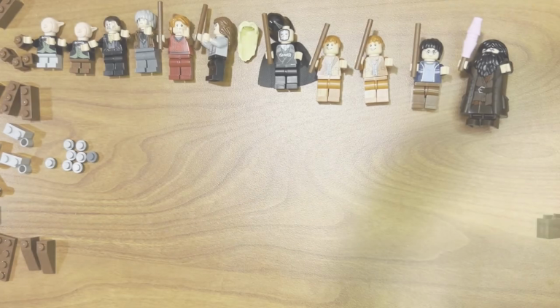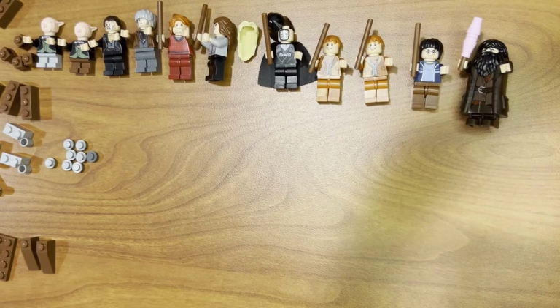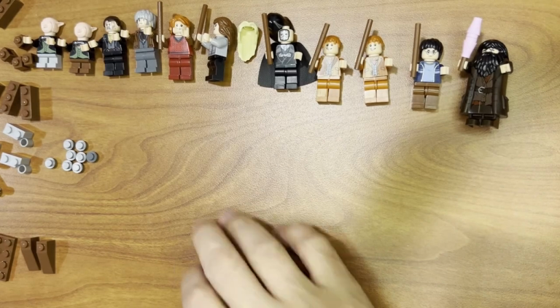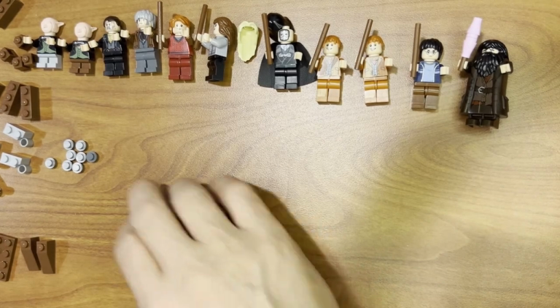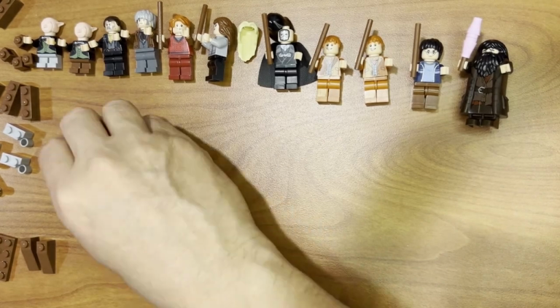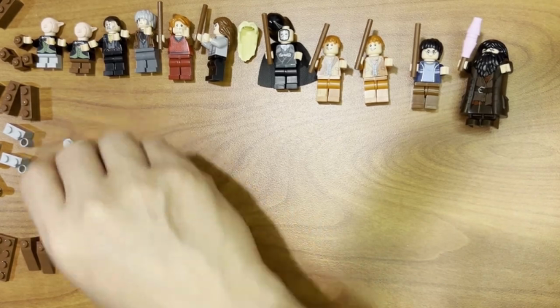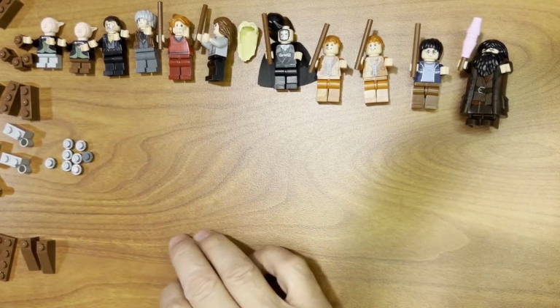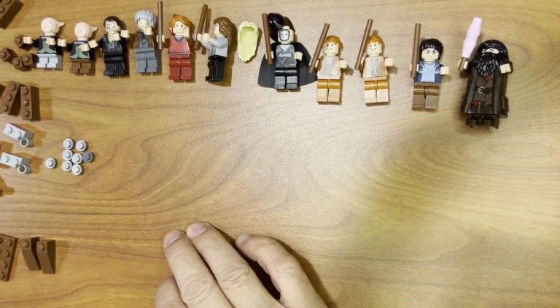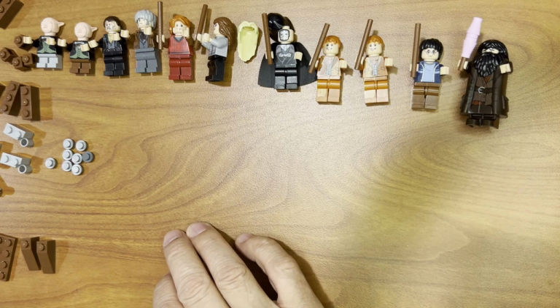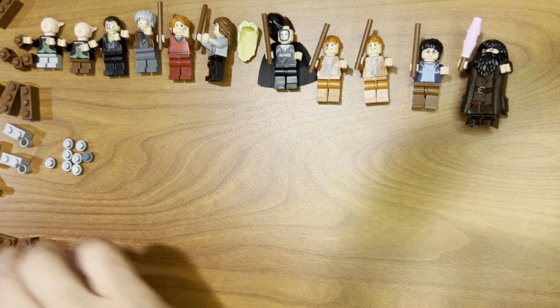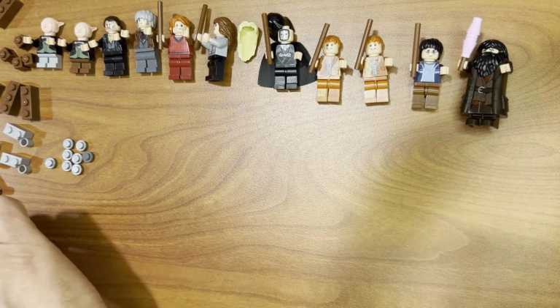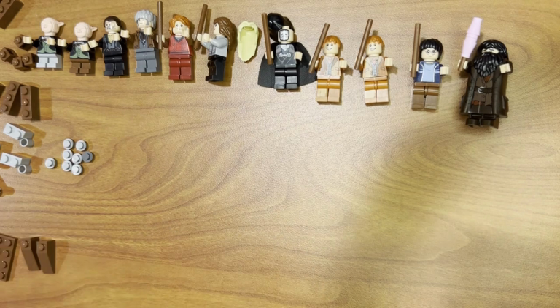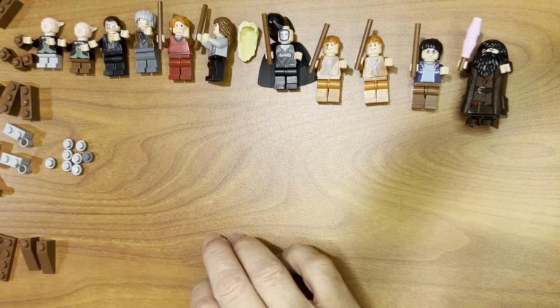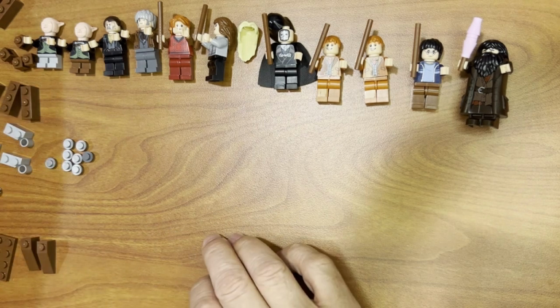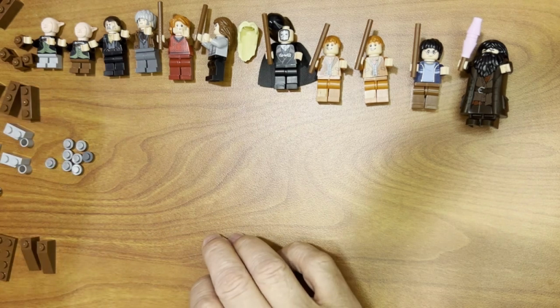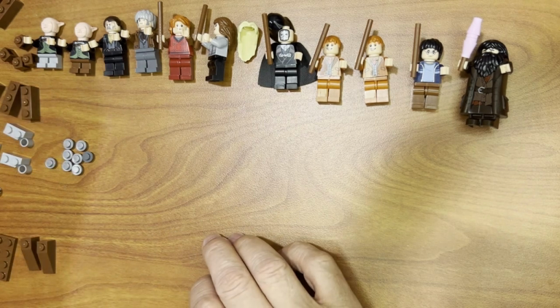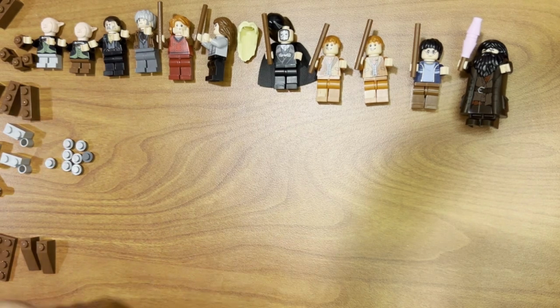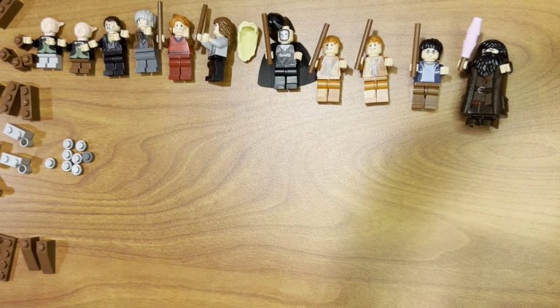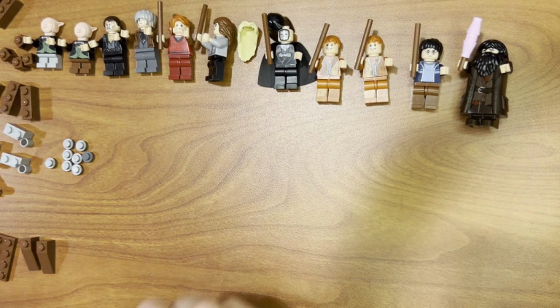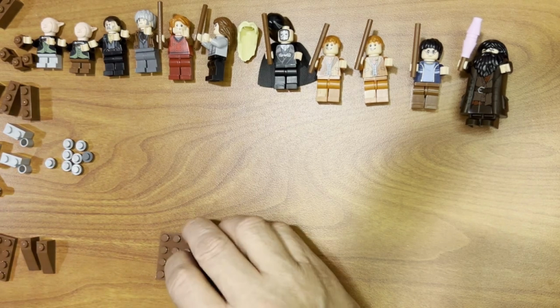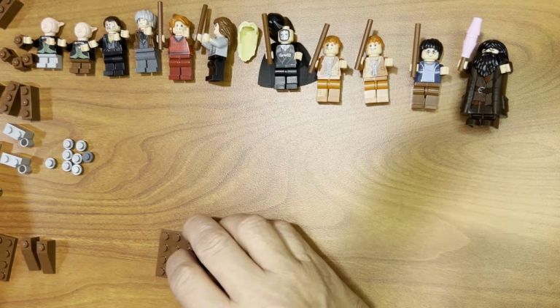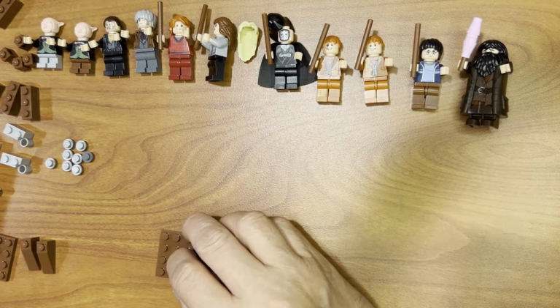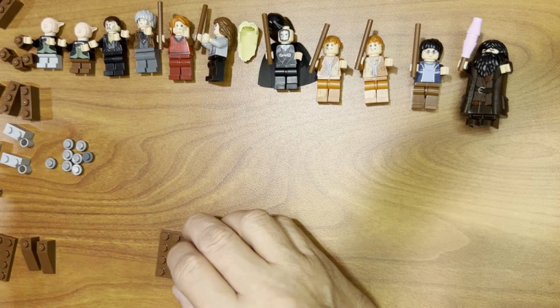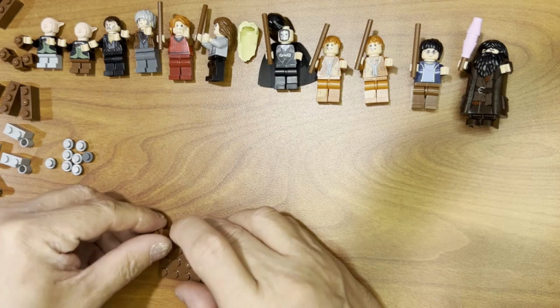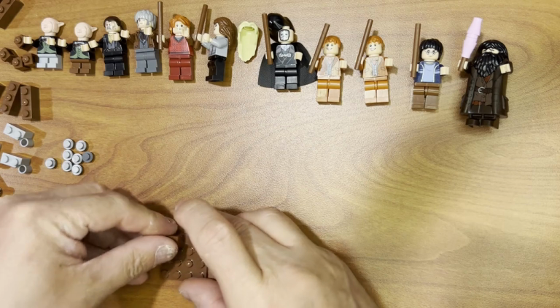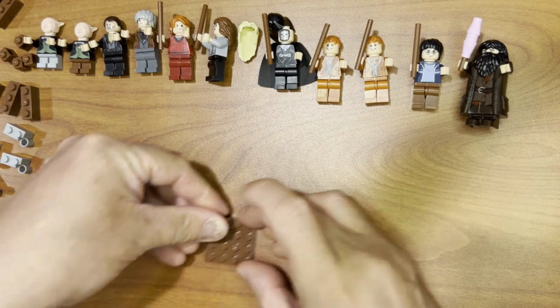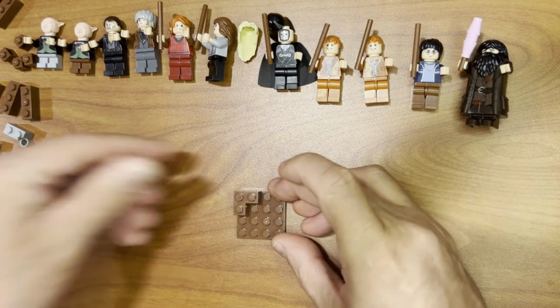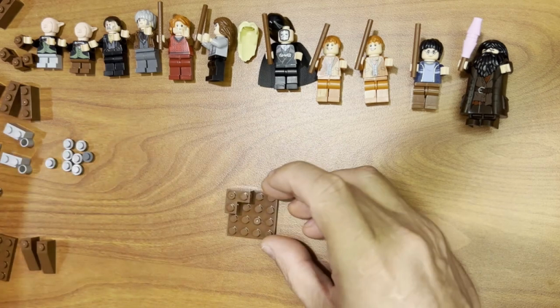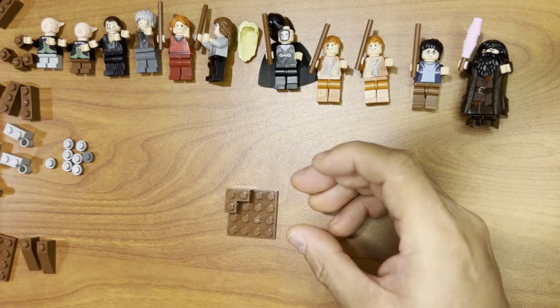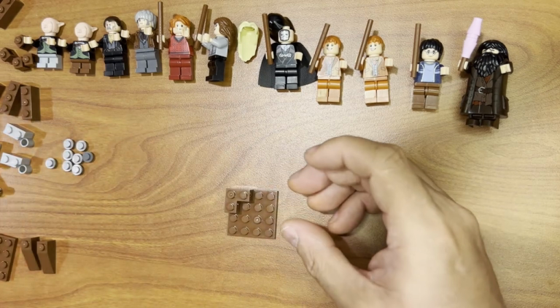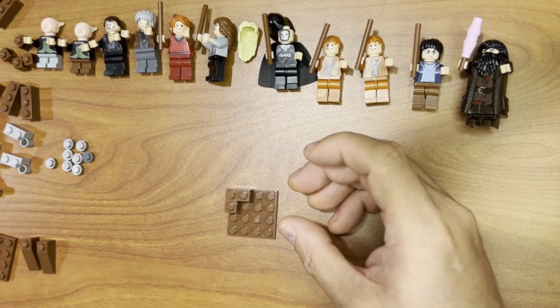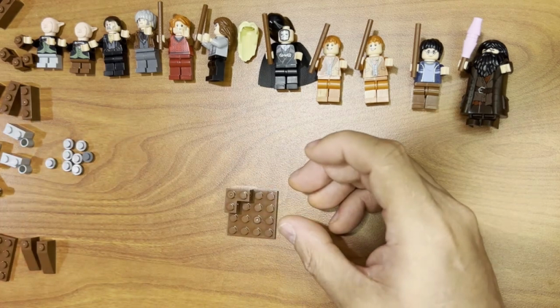Okay, let's go Fanatics, we're back. Look at this, we've got some parts to put together, so I'm going to grab some stuff and start putting these together.